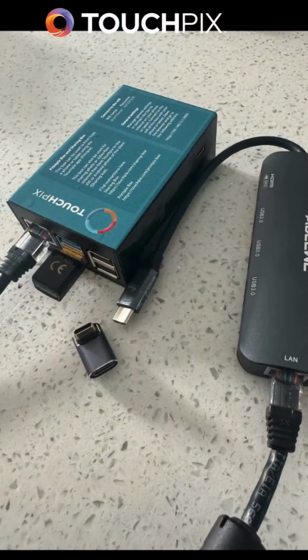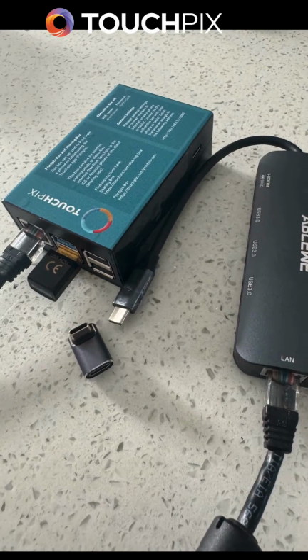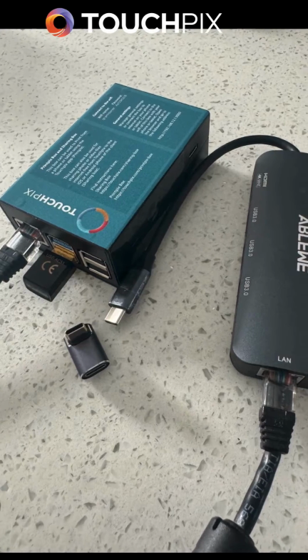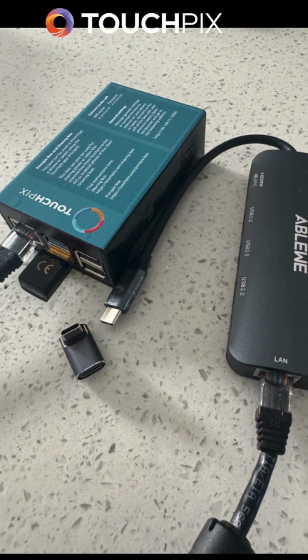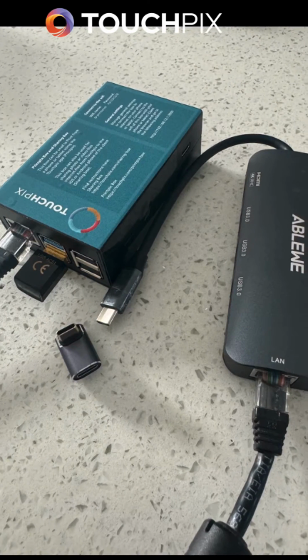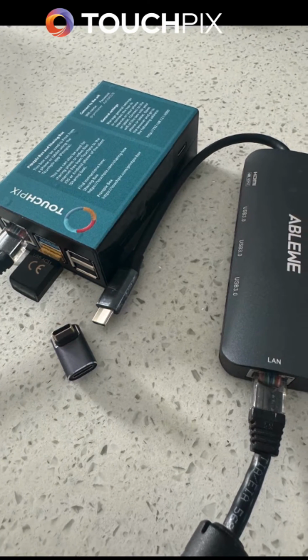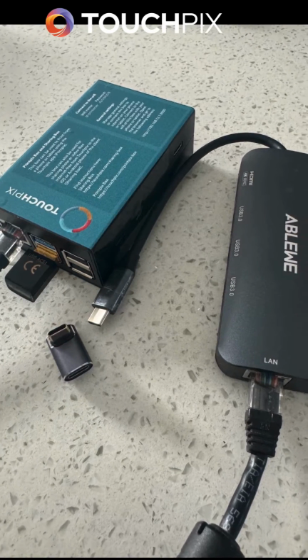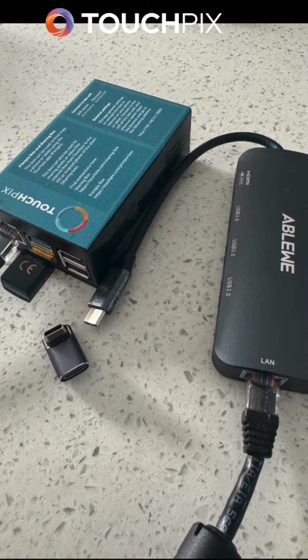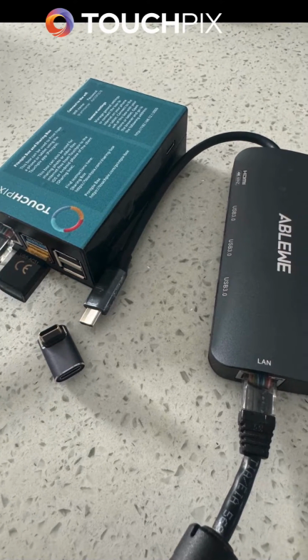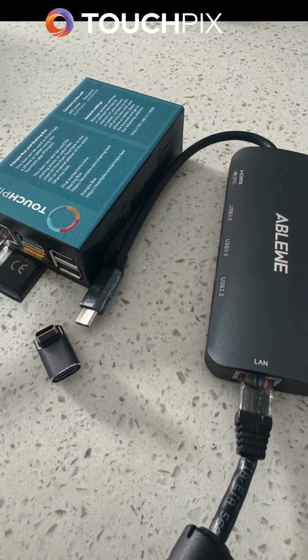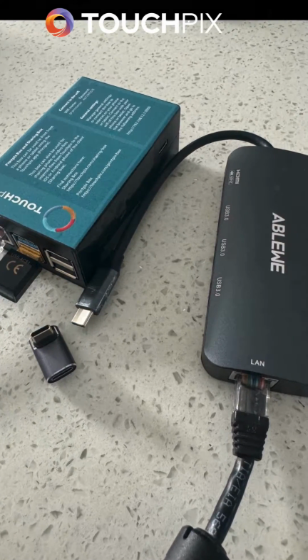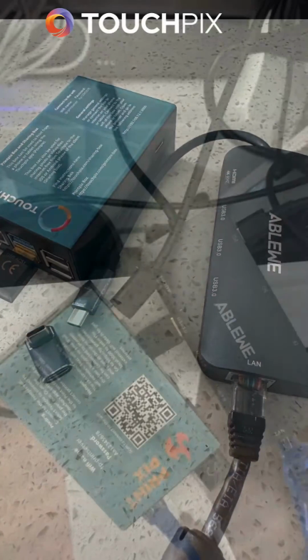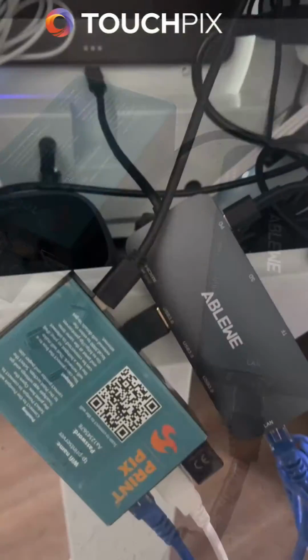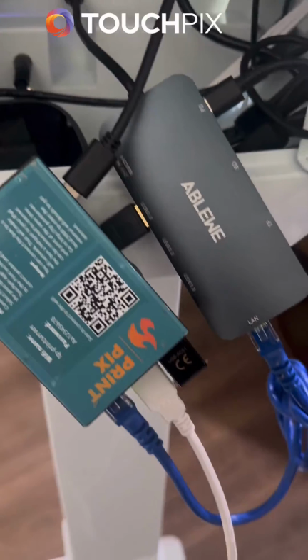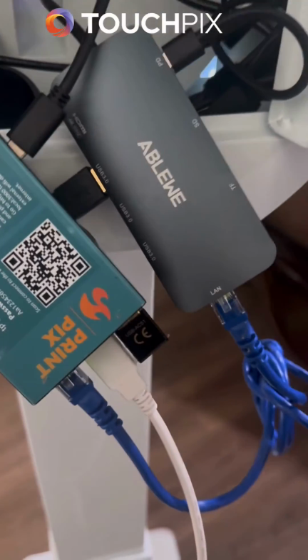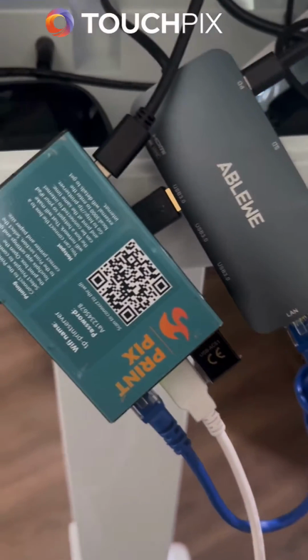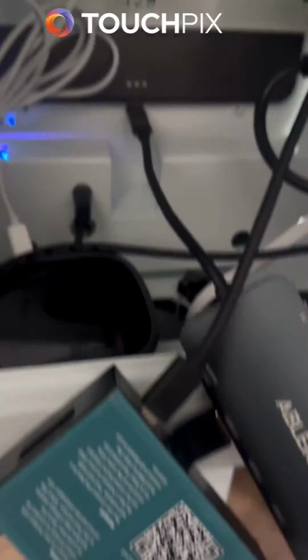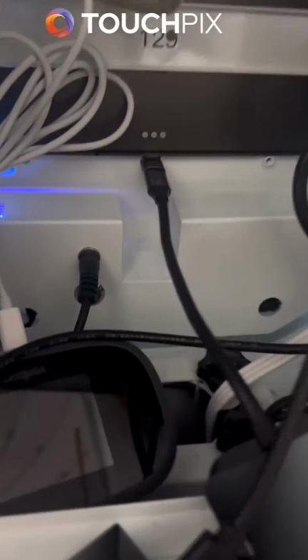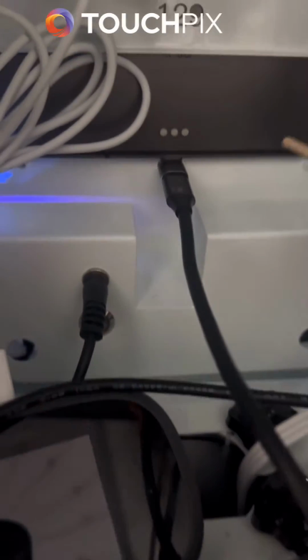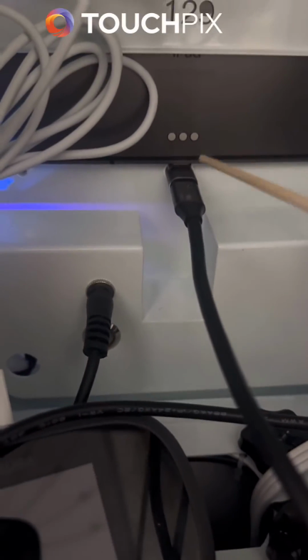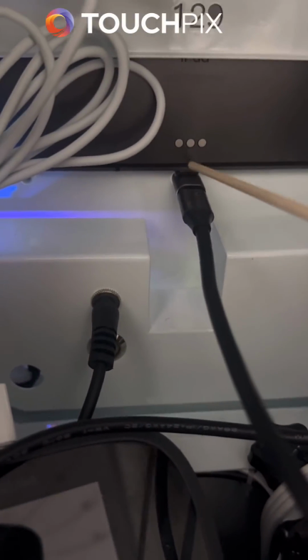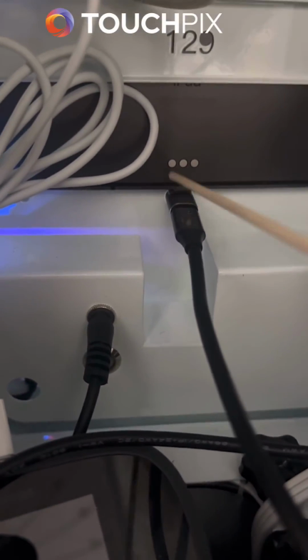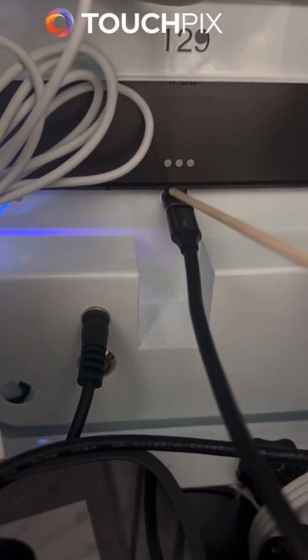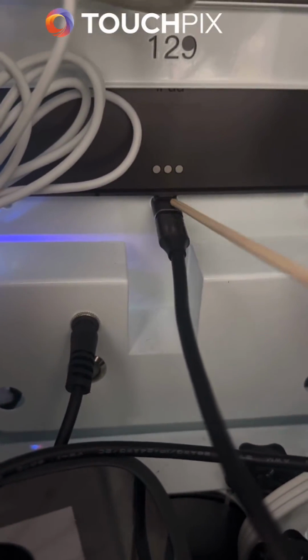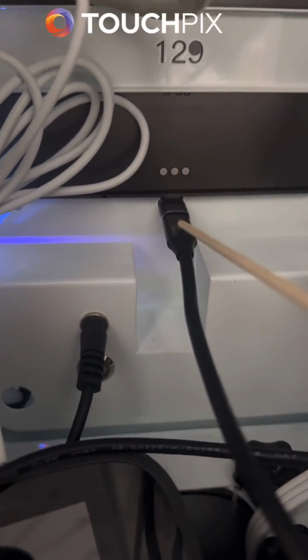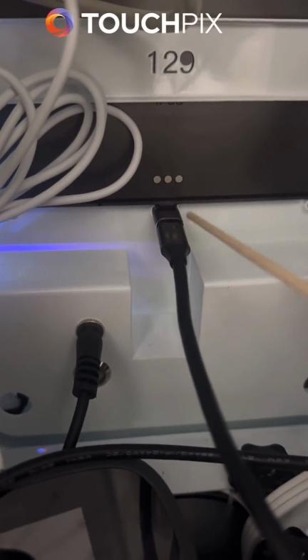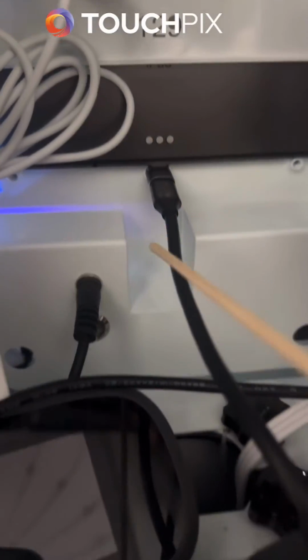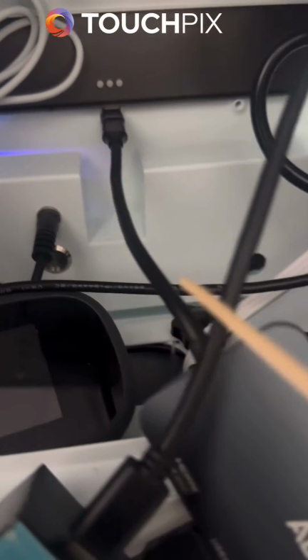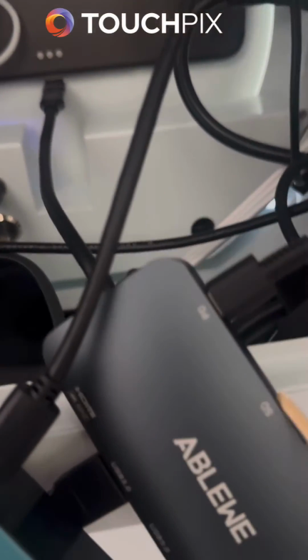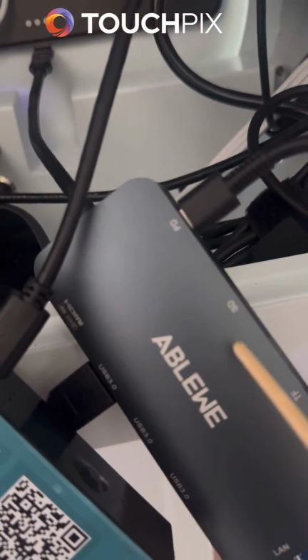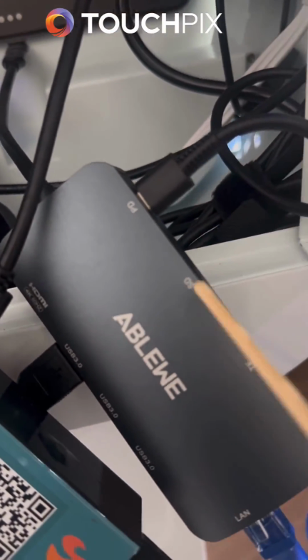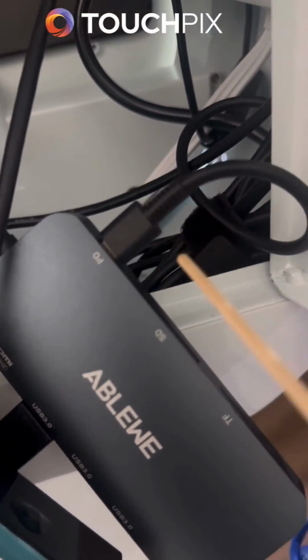I recommend getting the right angle USB sync adapter — it just makes it a seamless connection. That's the right angle plugged into the iPad there. Then you connect your dongle.